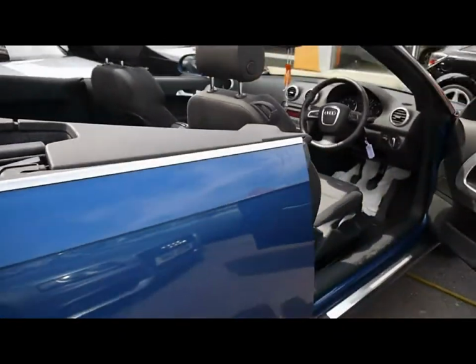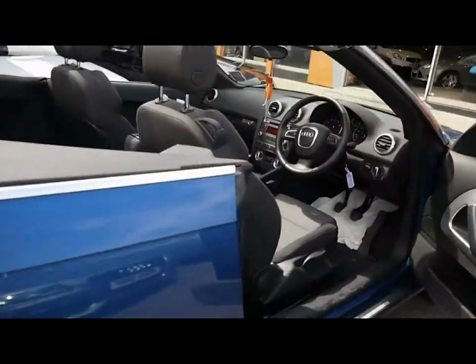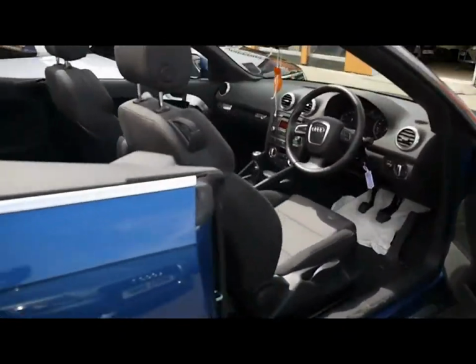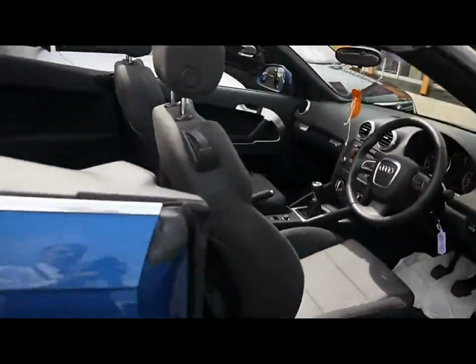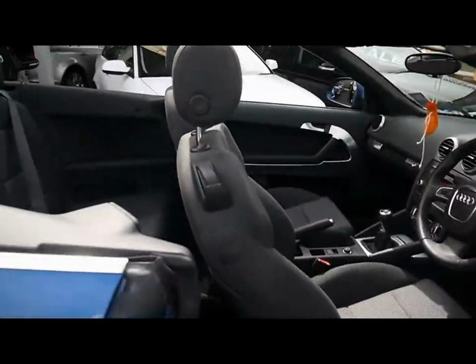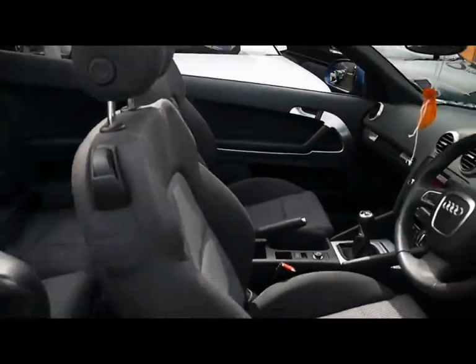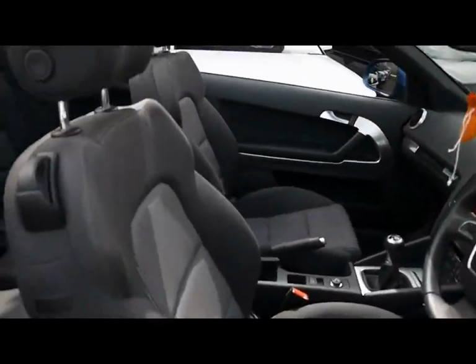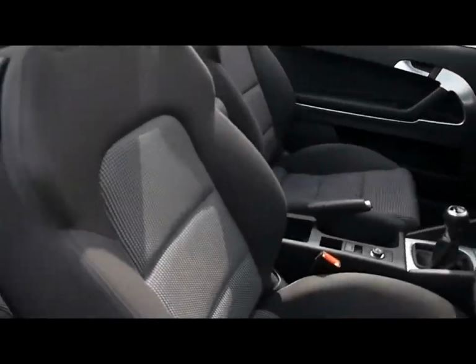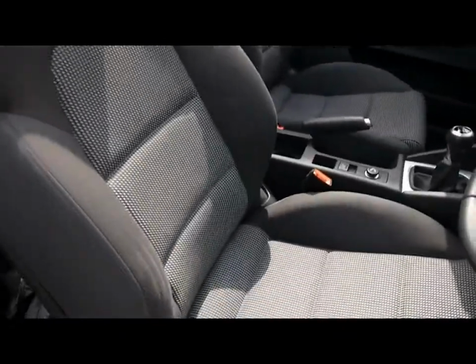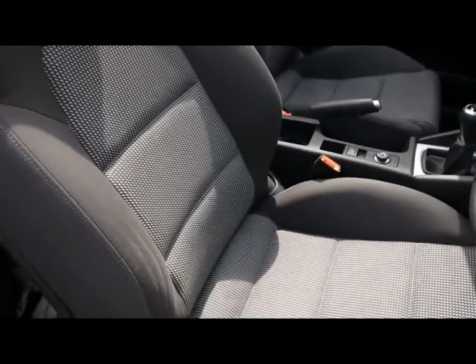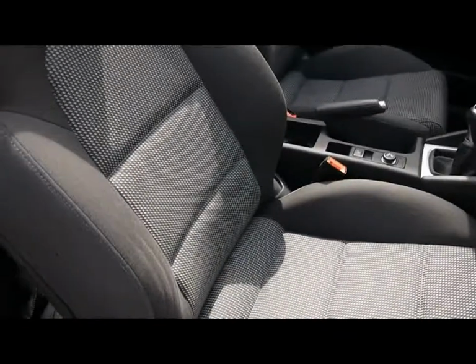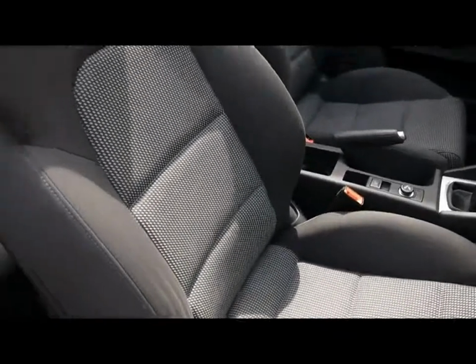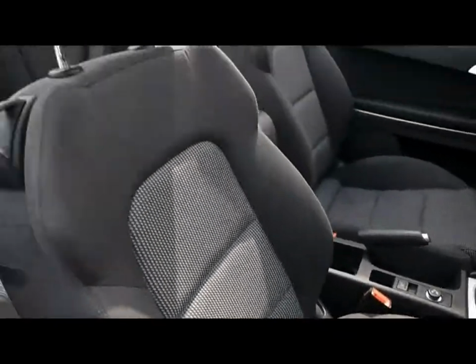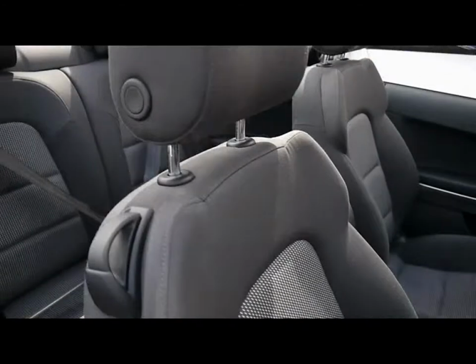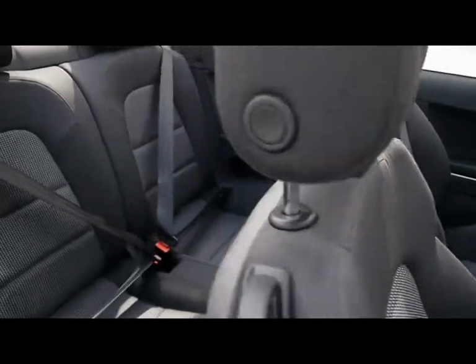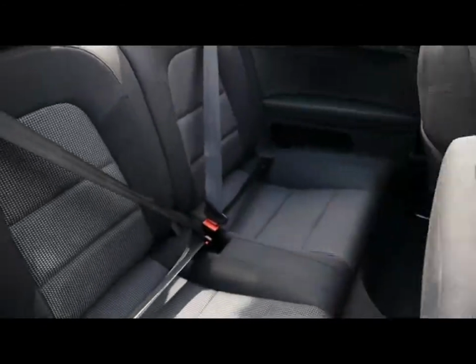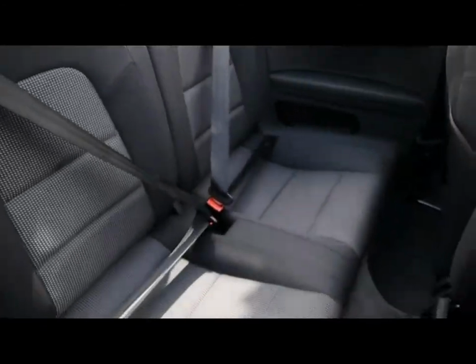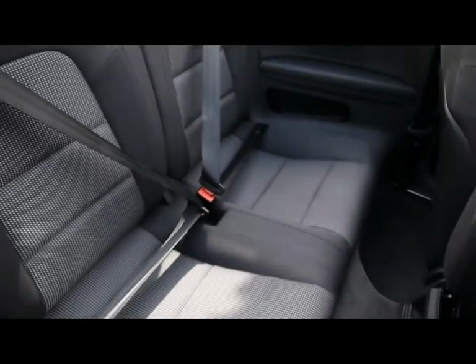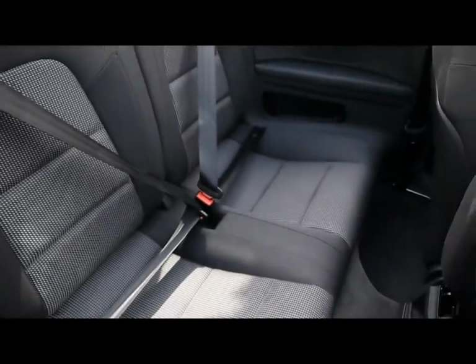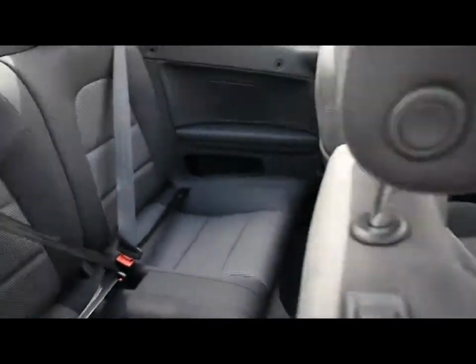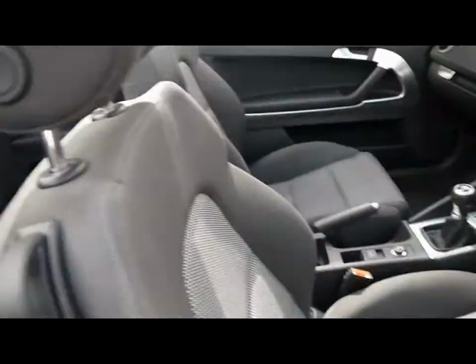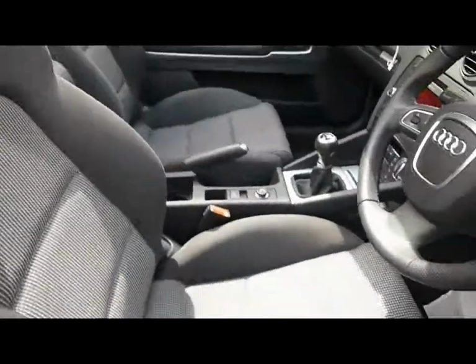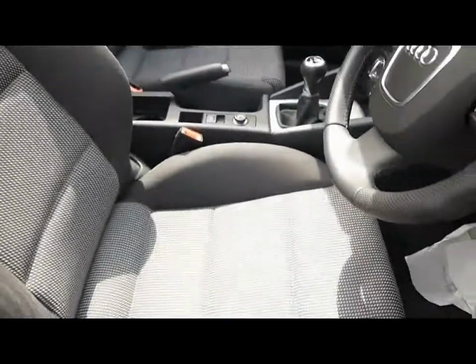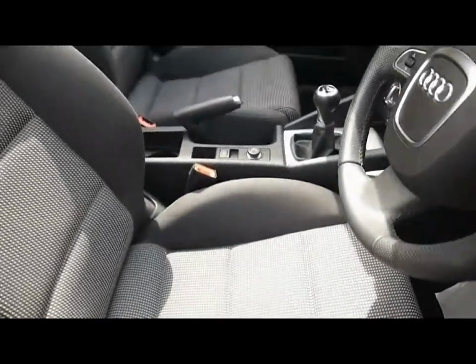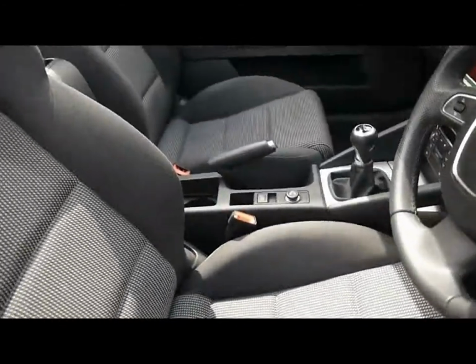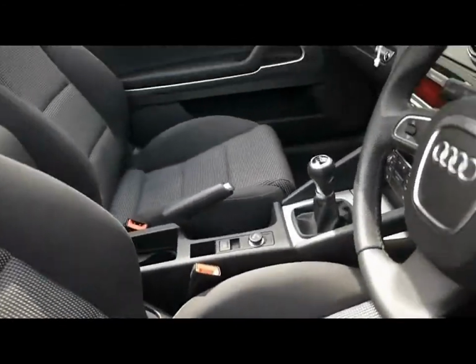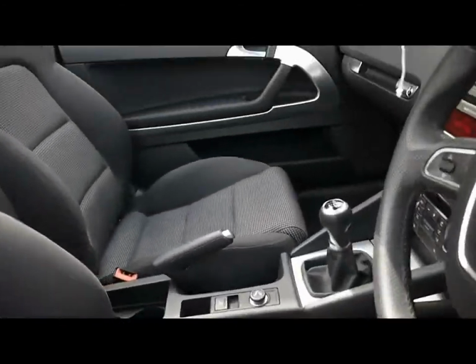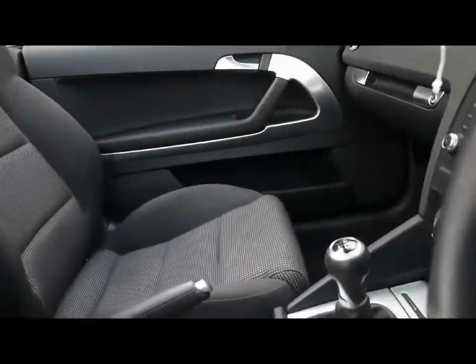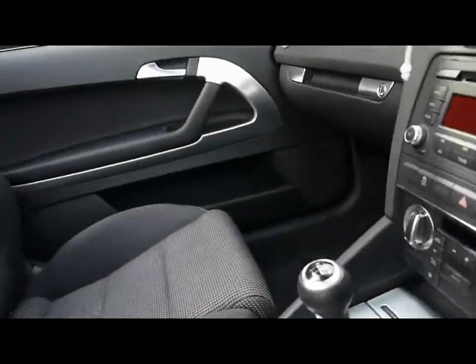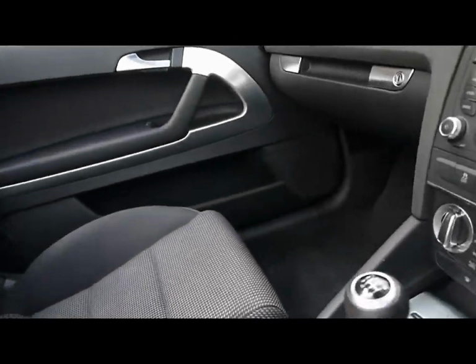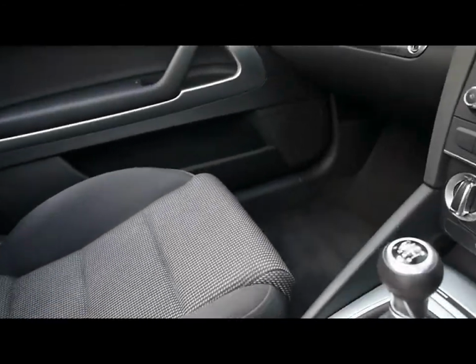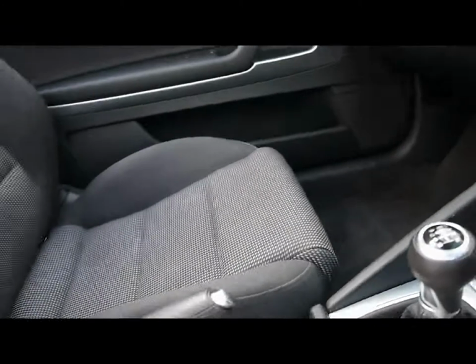On the inside we've got the front sport seats and plenty of room in the rear as well. The upholstery is nice and clean — no tears or stains at all.